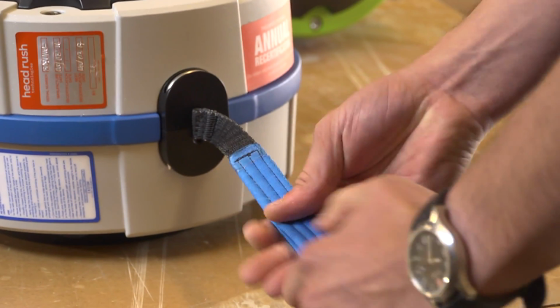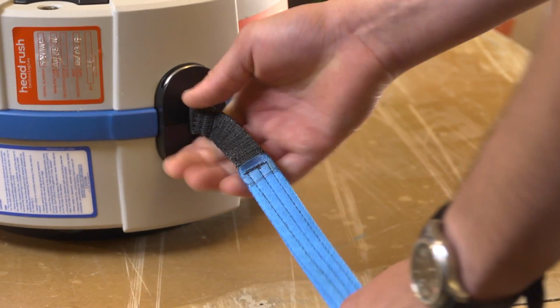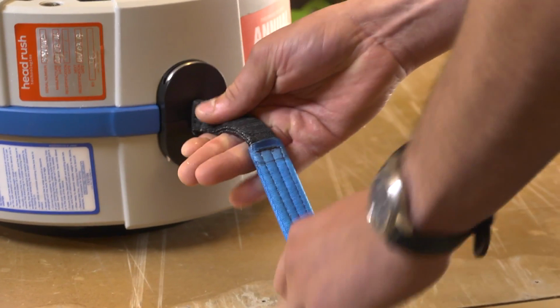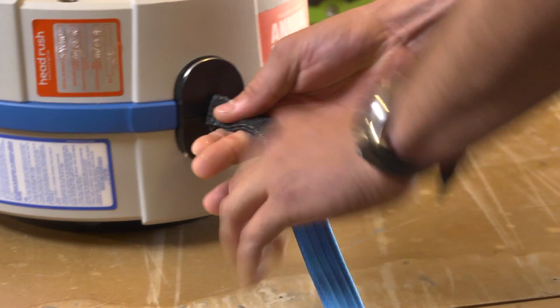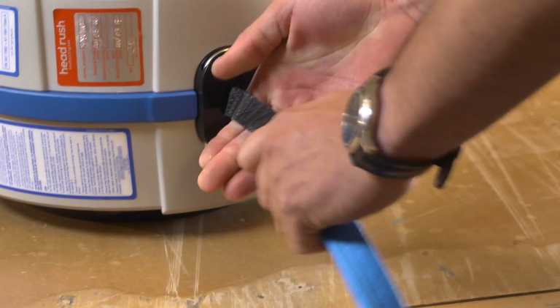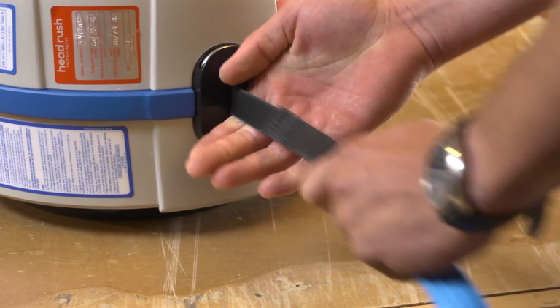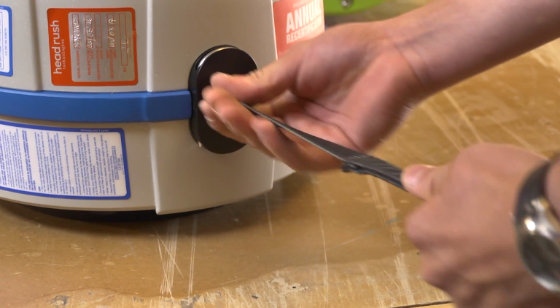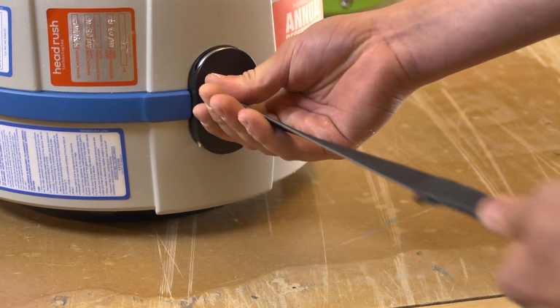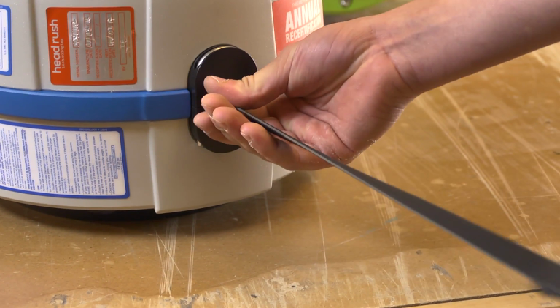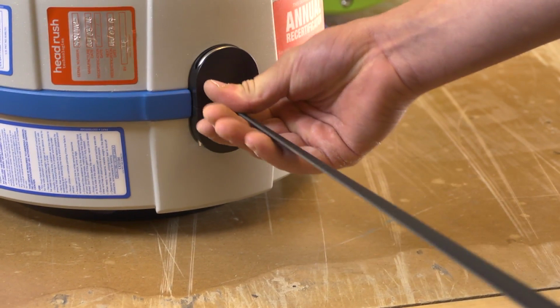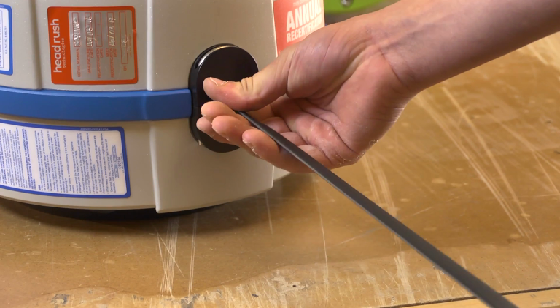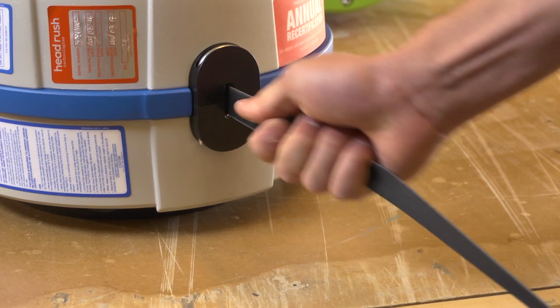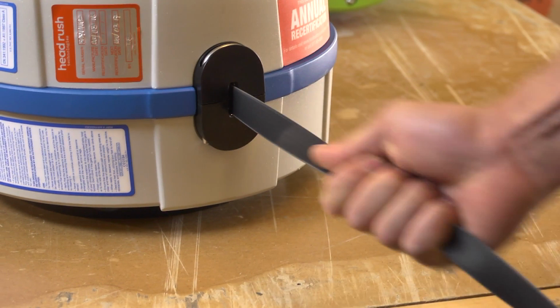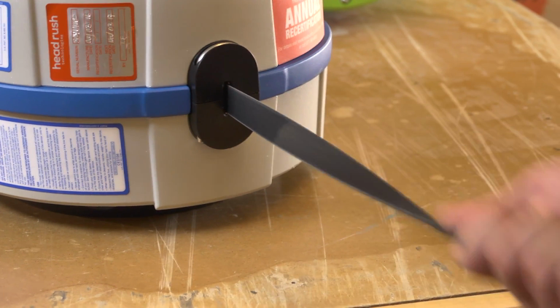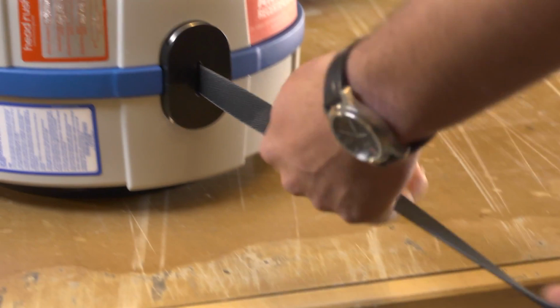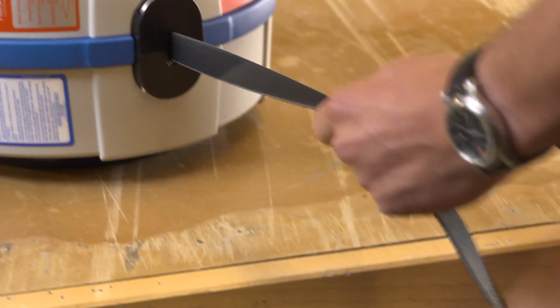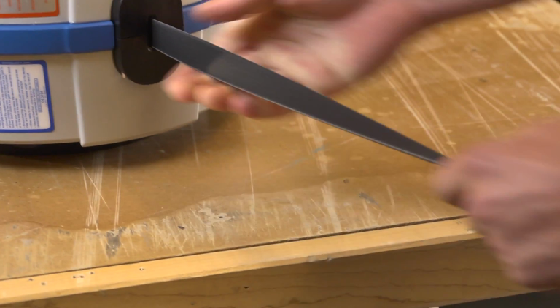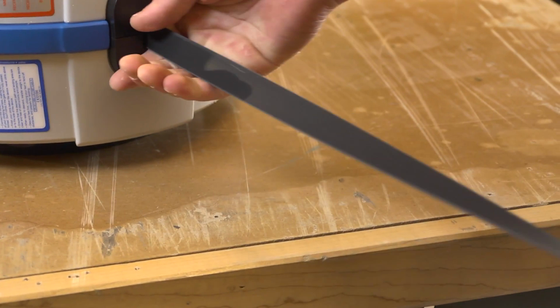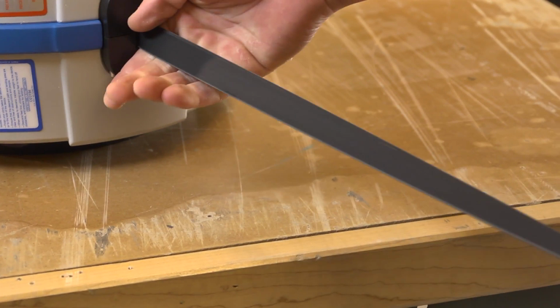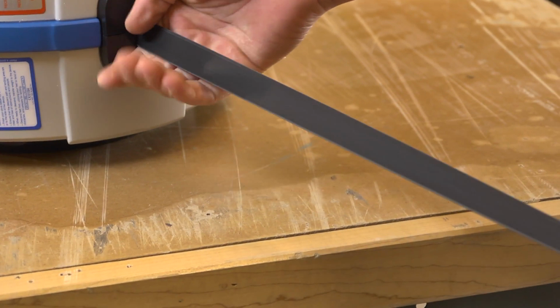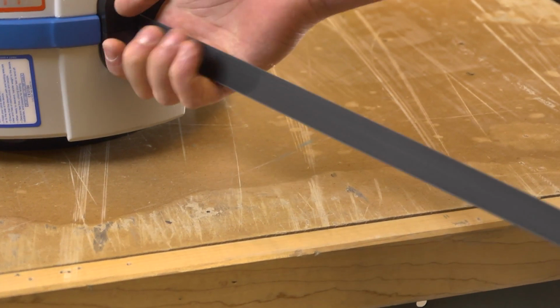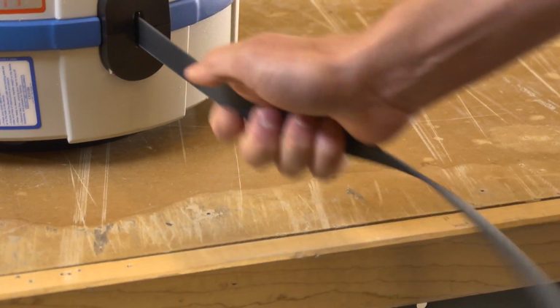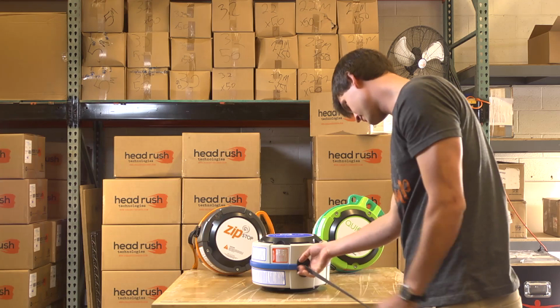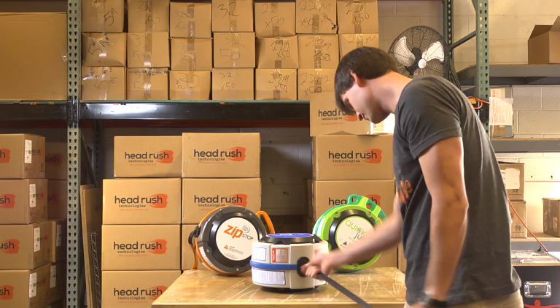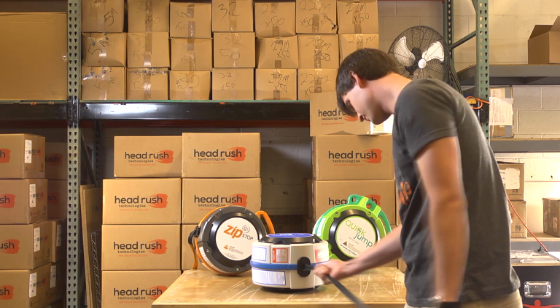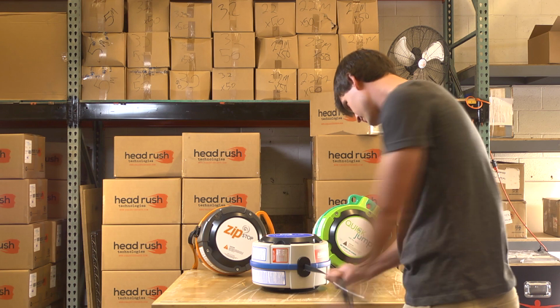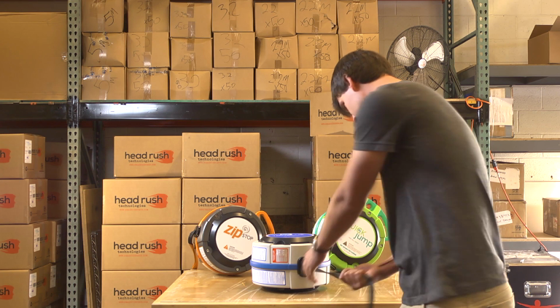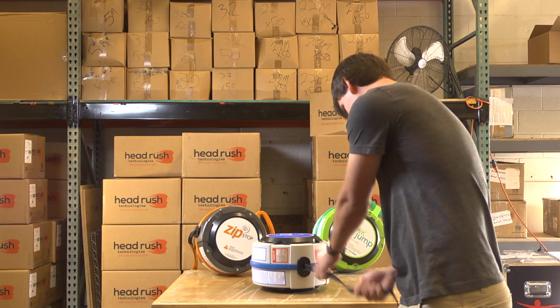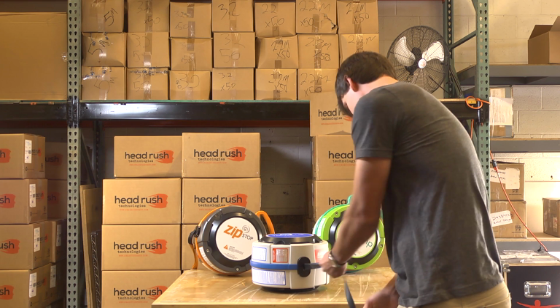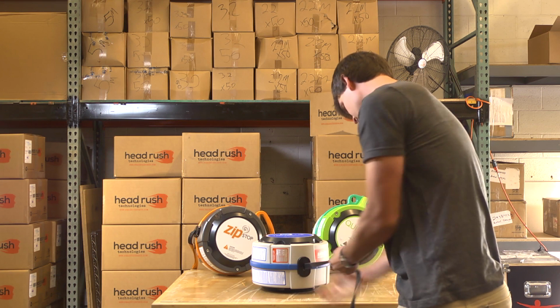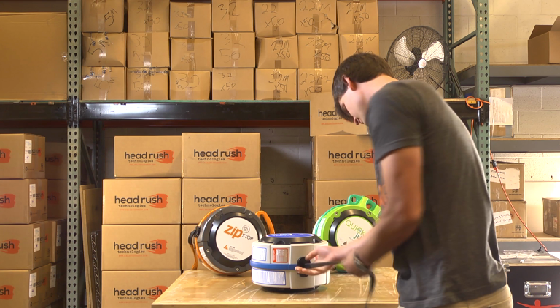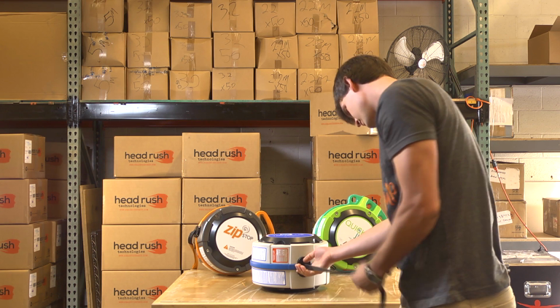Slowly pull out the webbing from the unit and inspect the complete length of the webbing. Inspect the sides and both faces of the webbing for damage. If excessive wear is found, replace the webbing immediately.